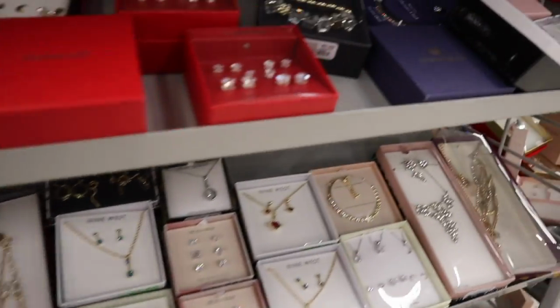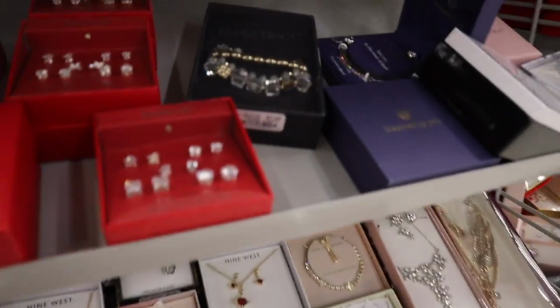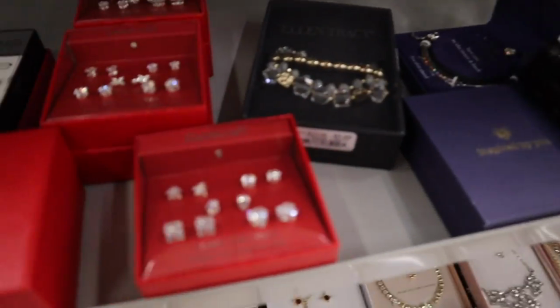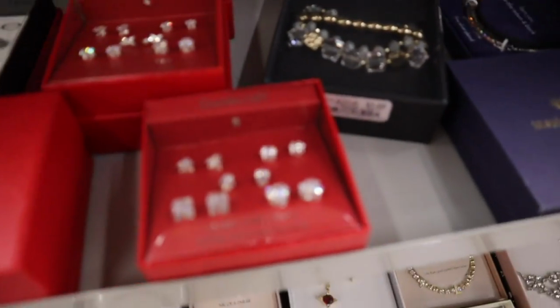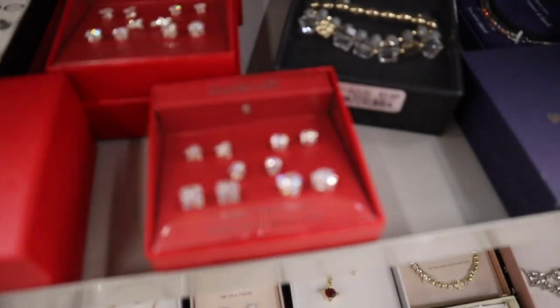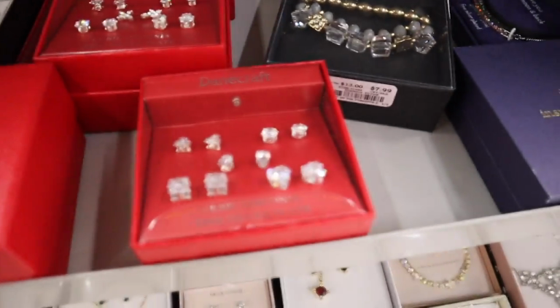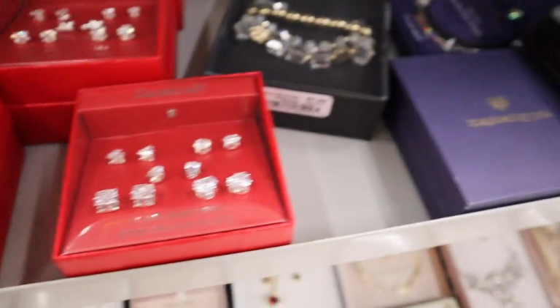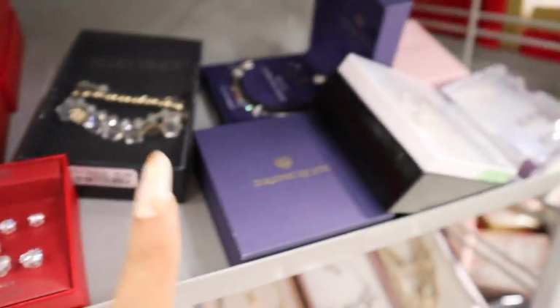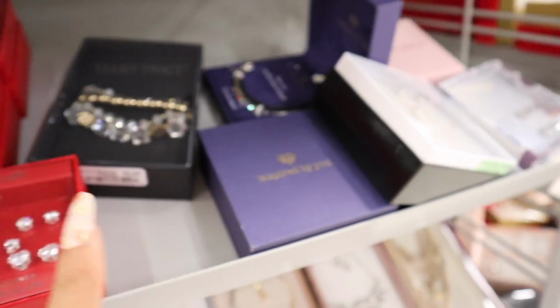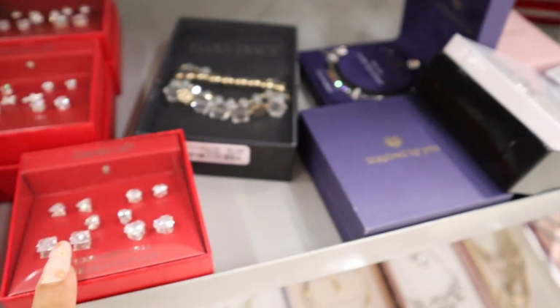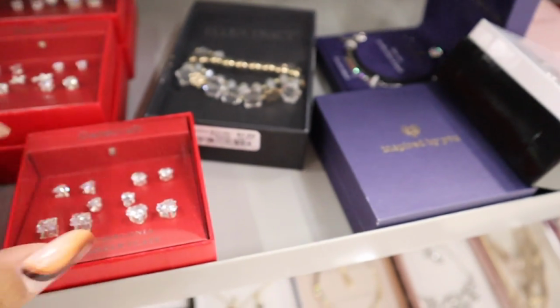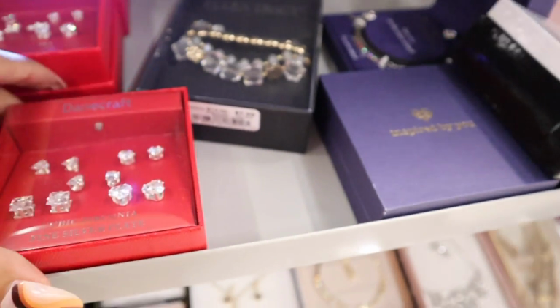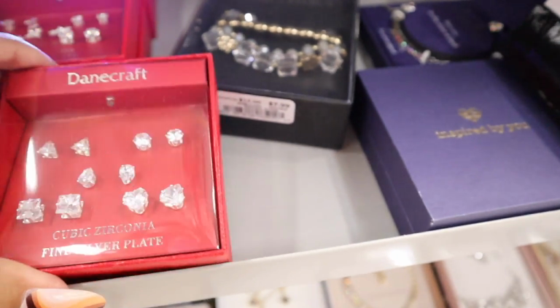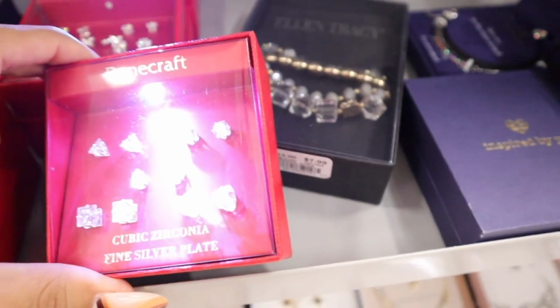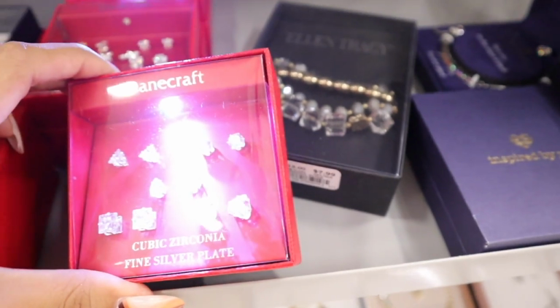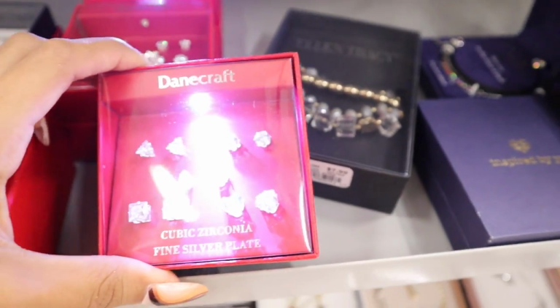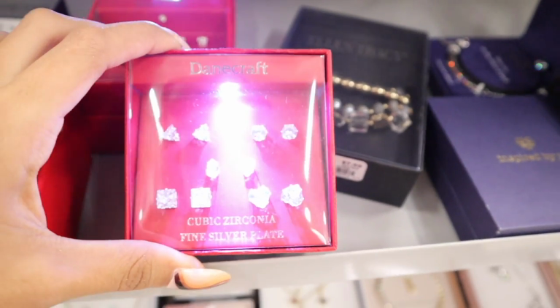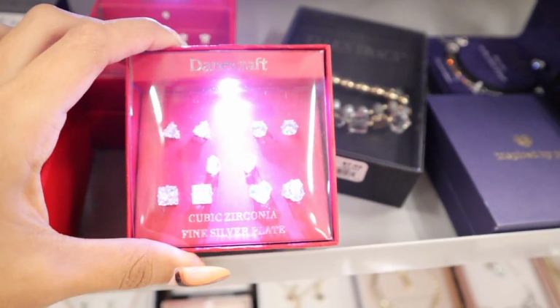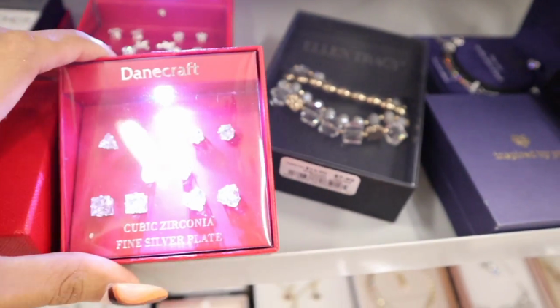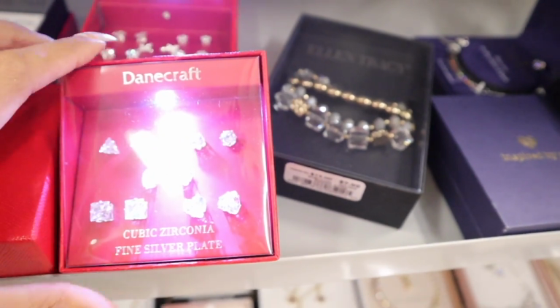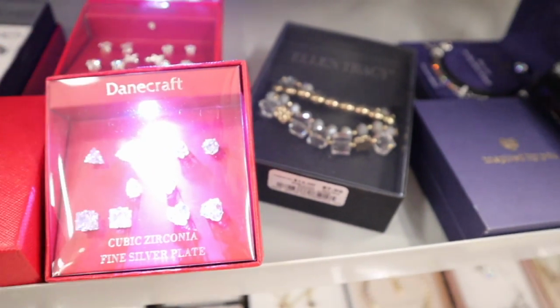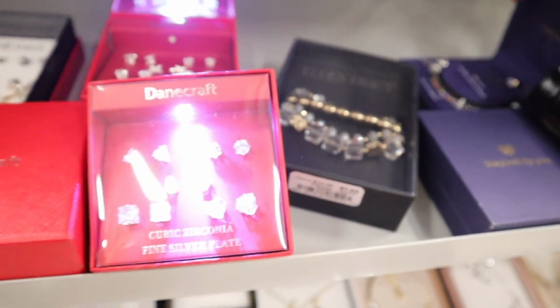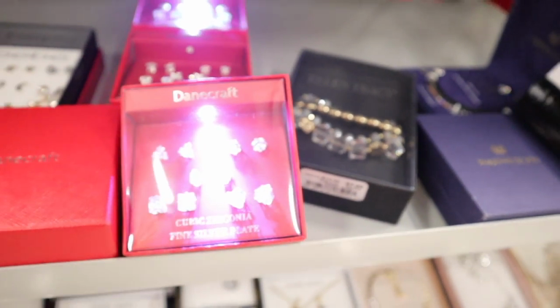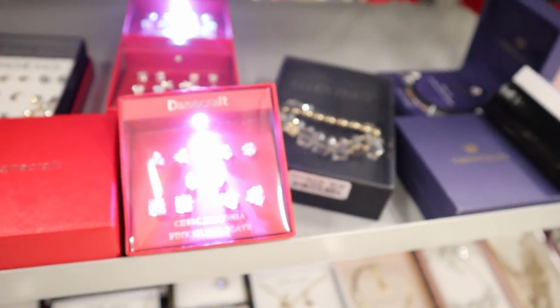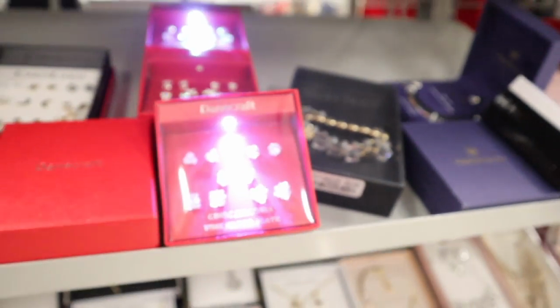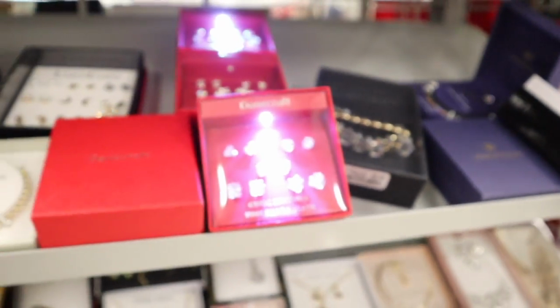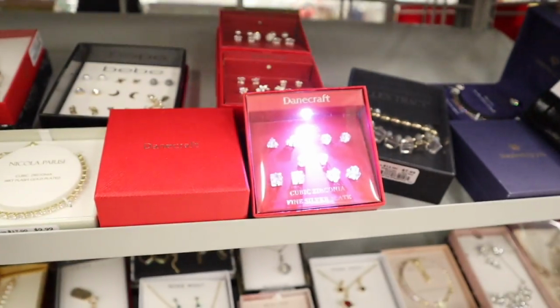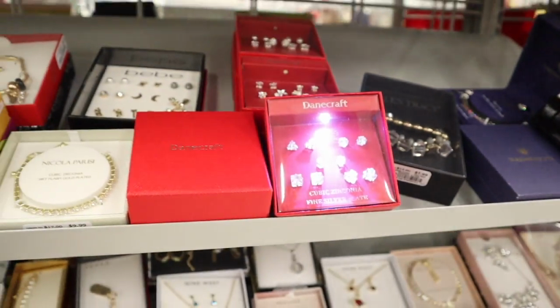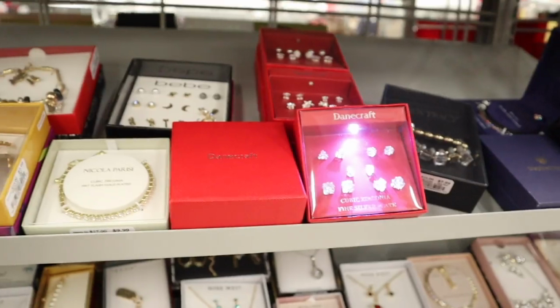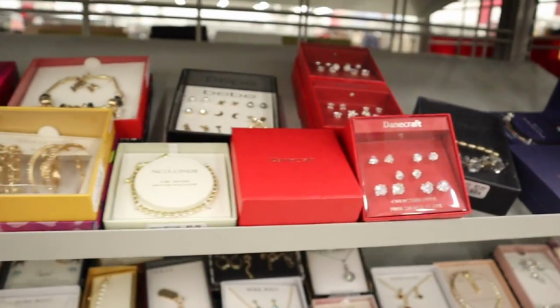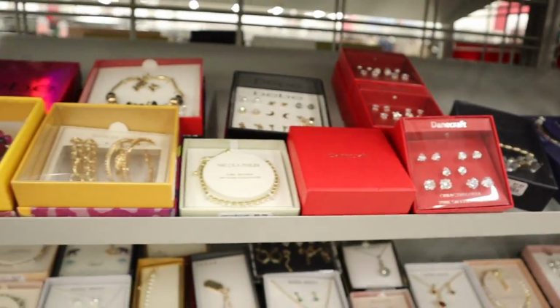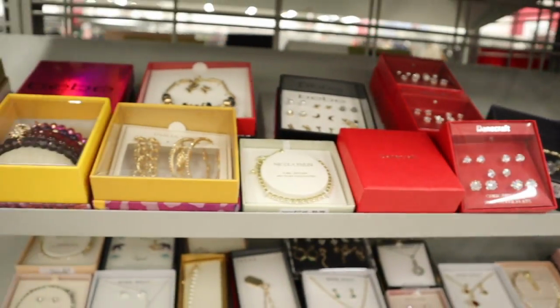They usually find Danecraft in blue boxes but never red — these new red-box ones actually light up, so imagine how adorable it would be when someone opens the gift.